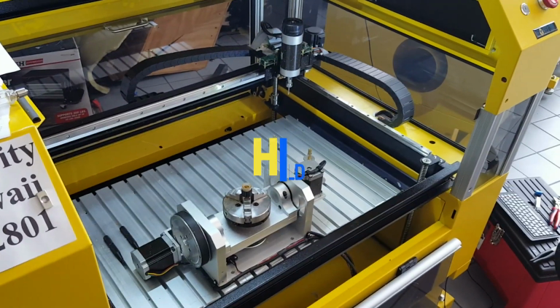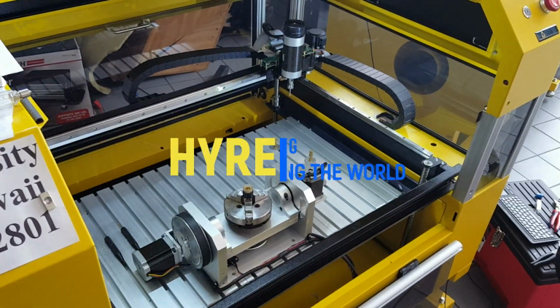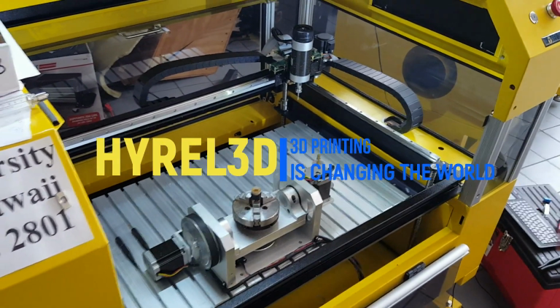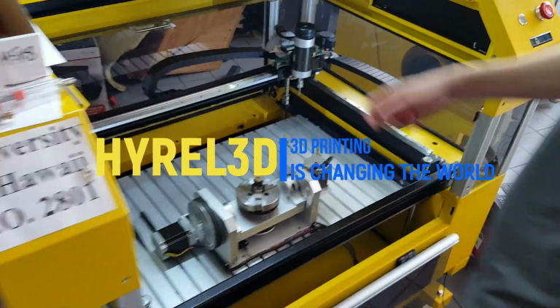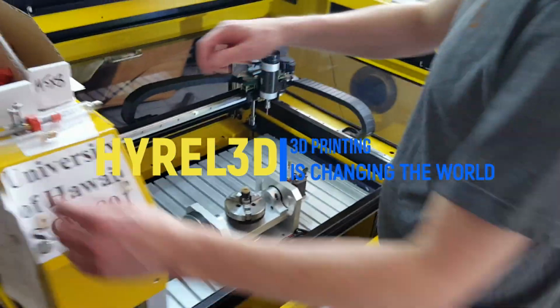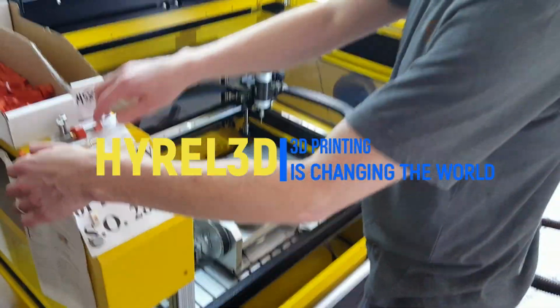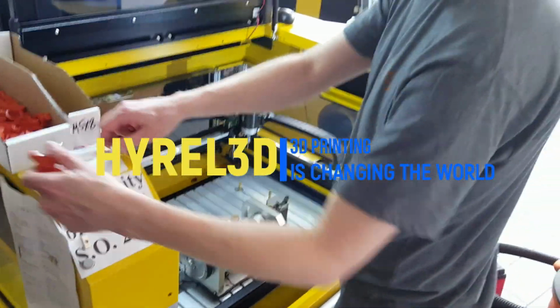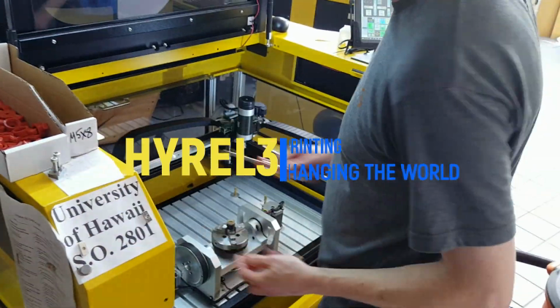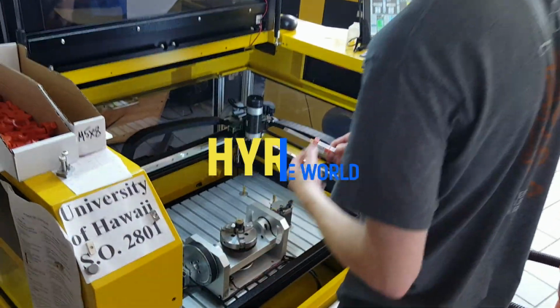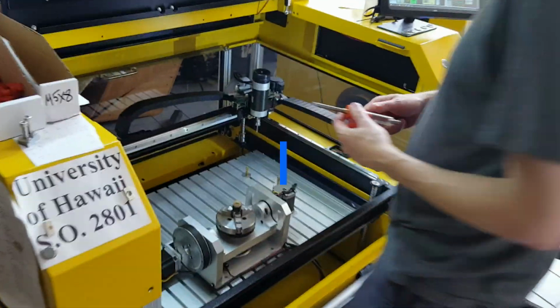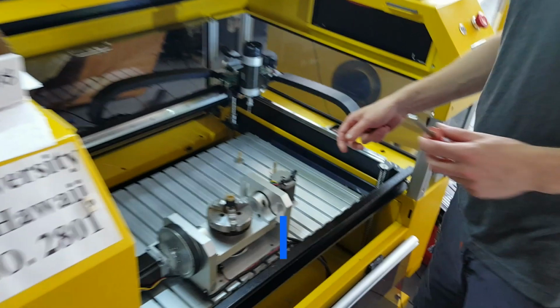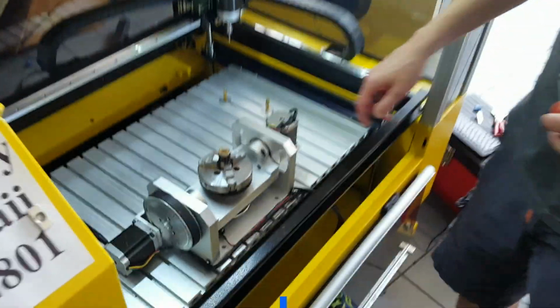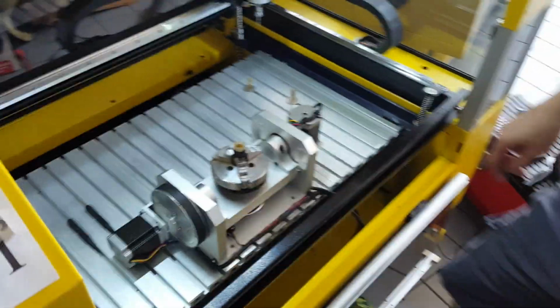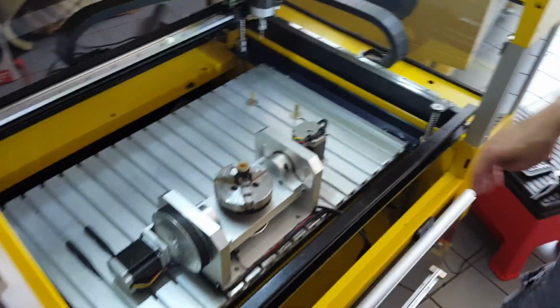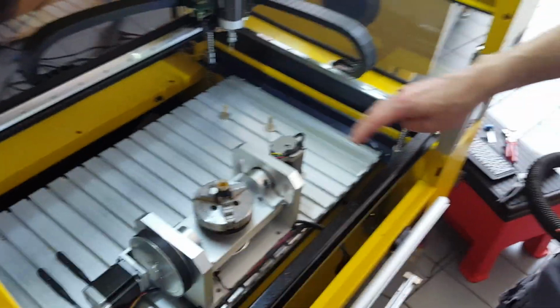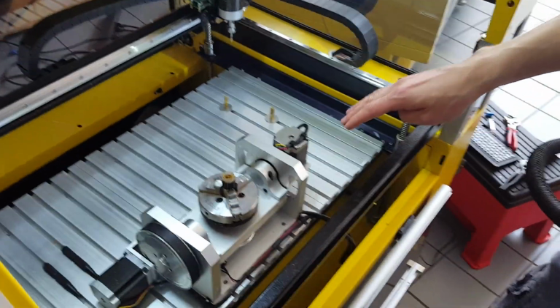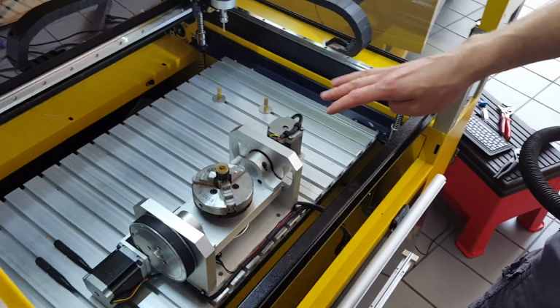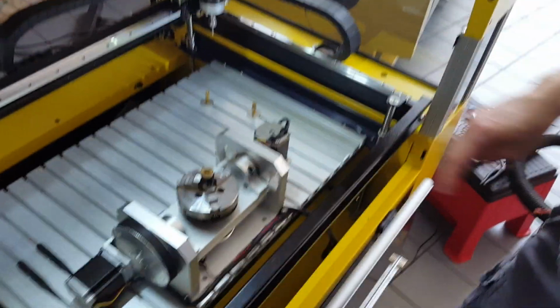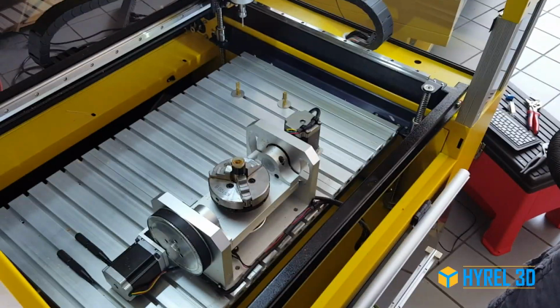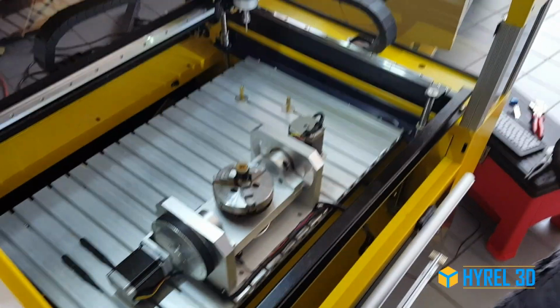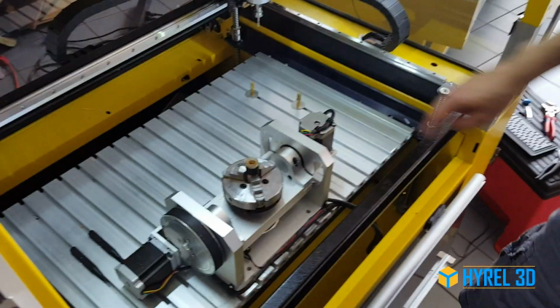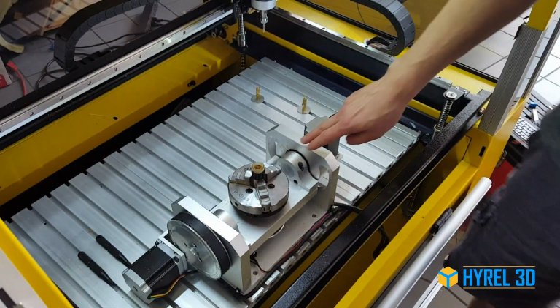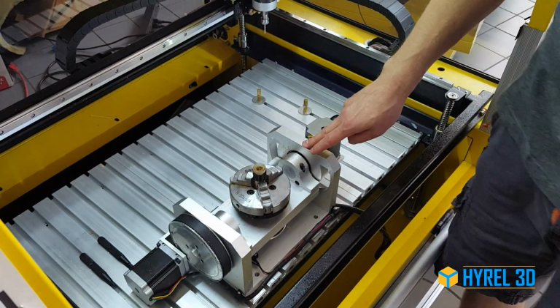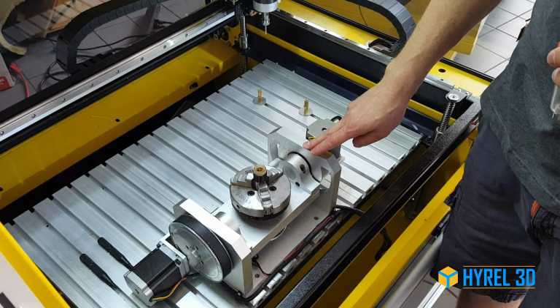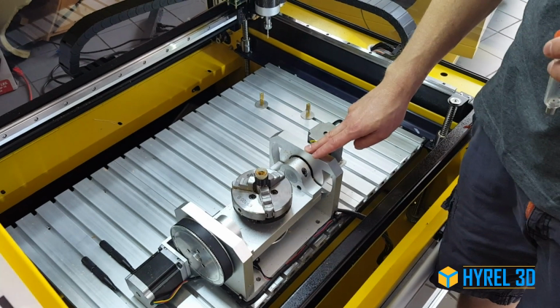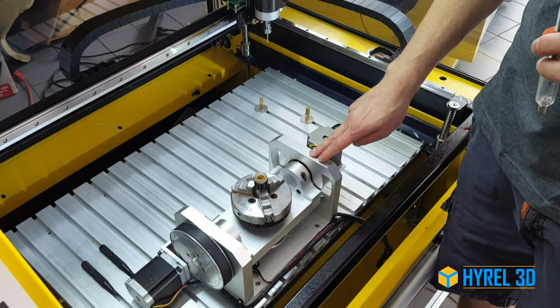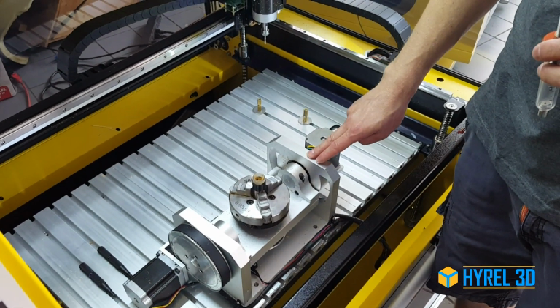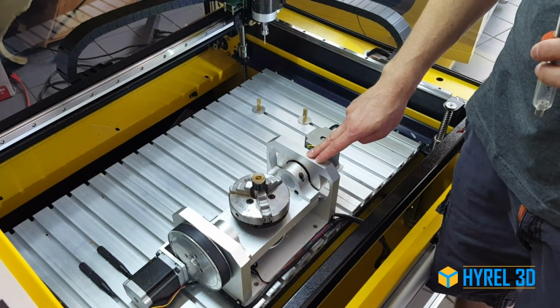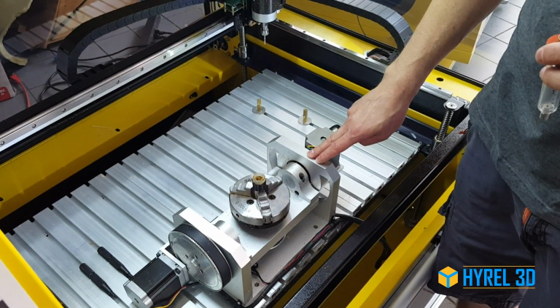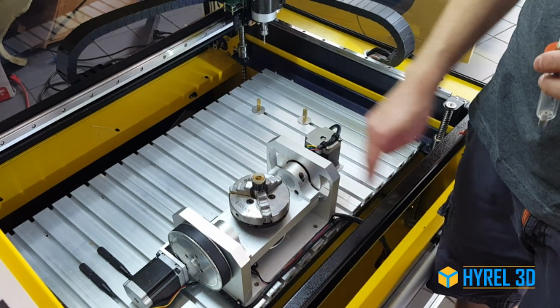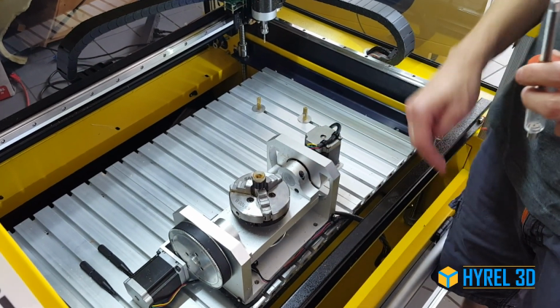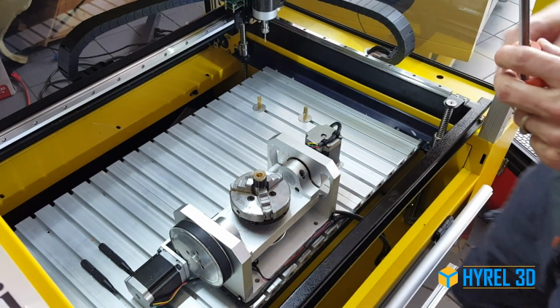We're going to show you another industrial application of the Hydra machine, this time using our 4th and 5th axis for machining. So we're going to be doing a 5-axis CNC operation today.